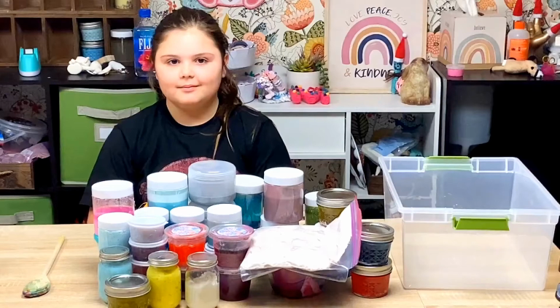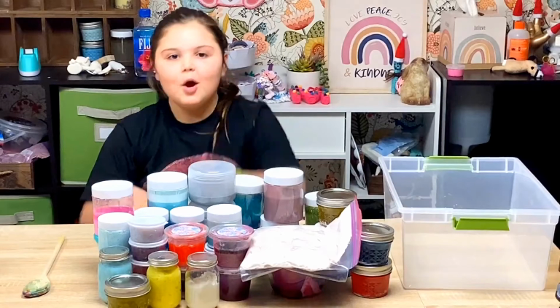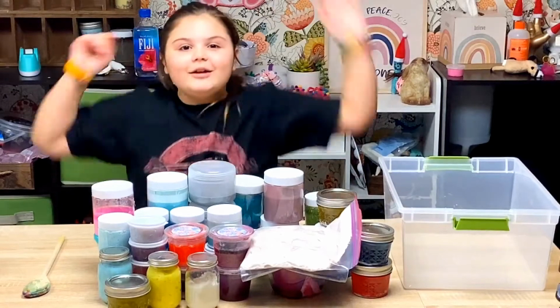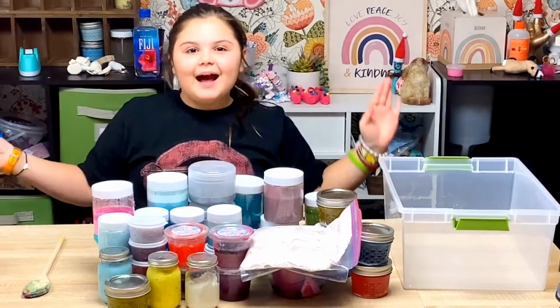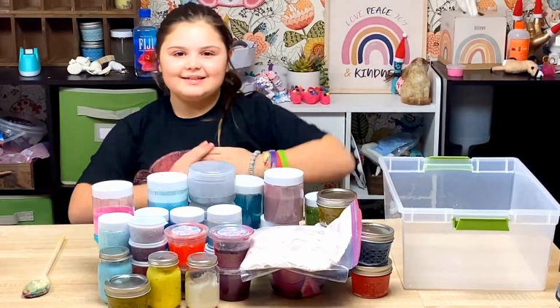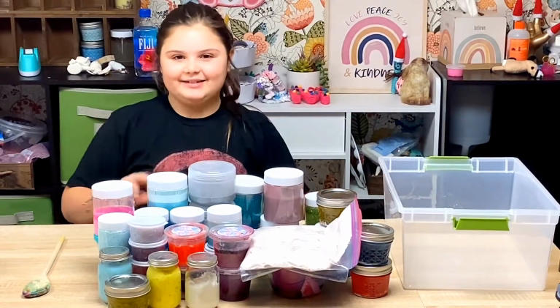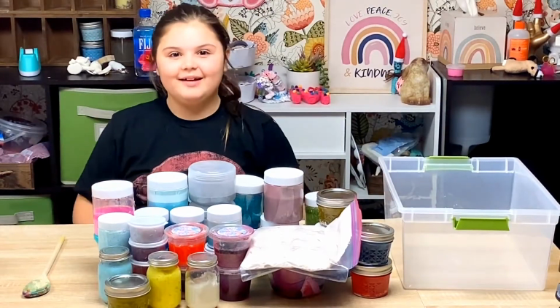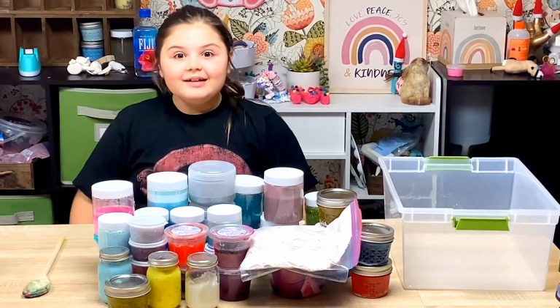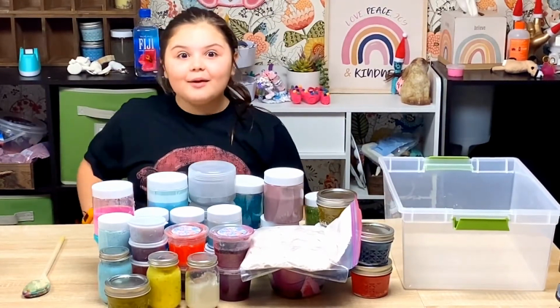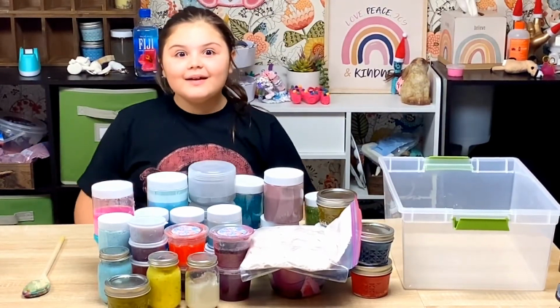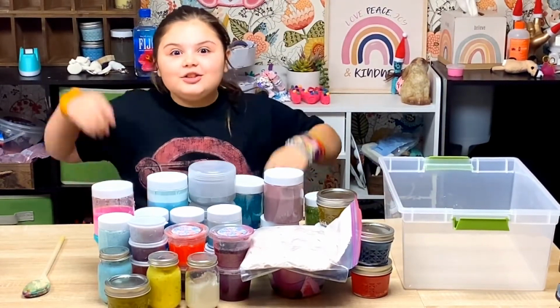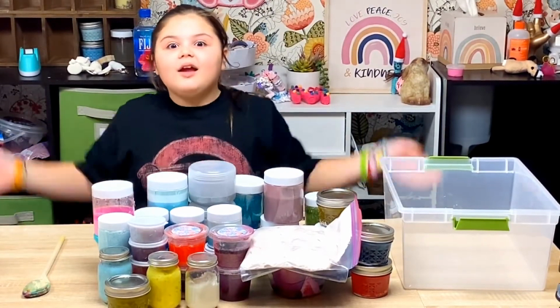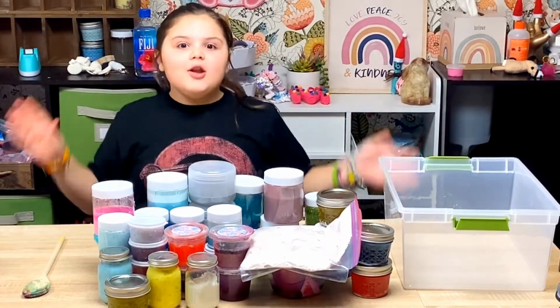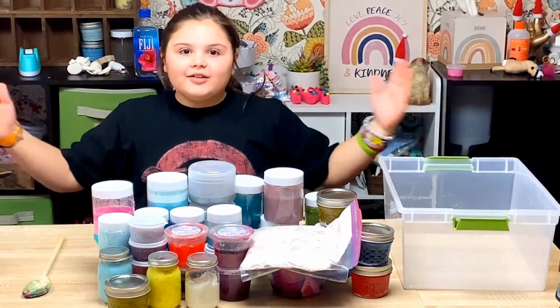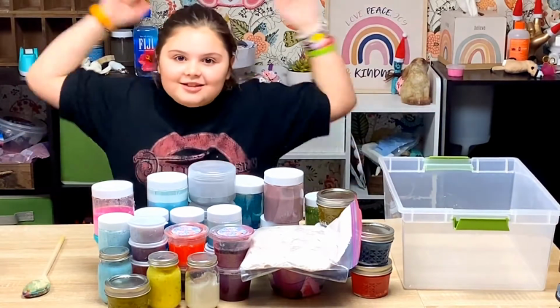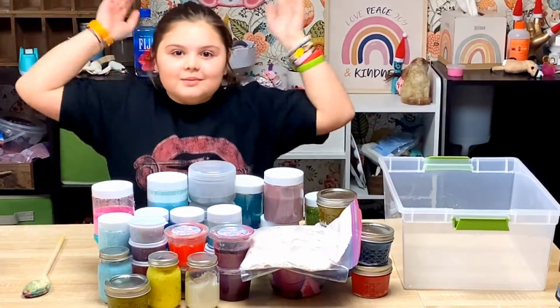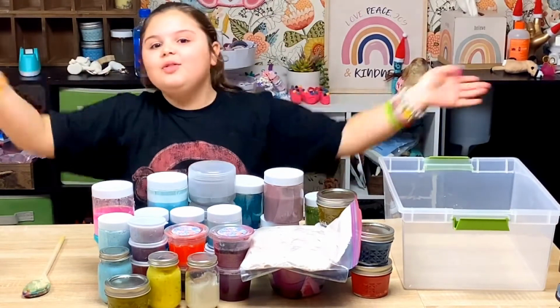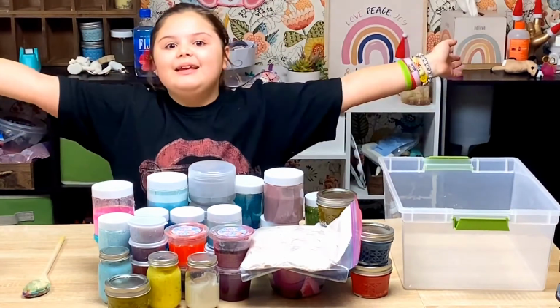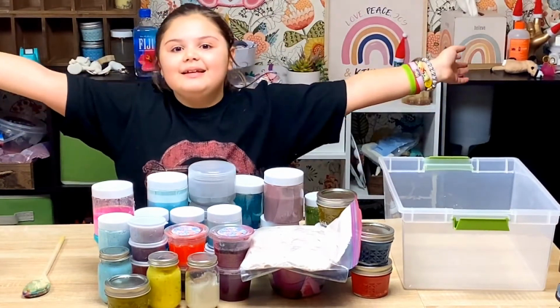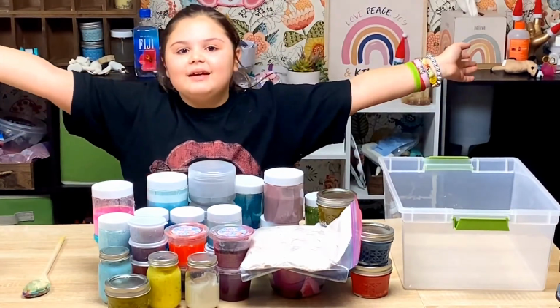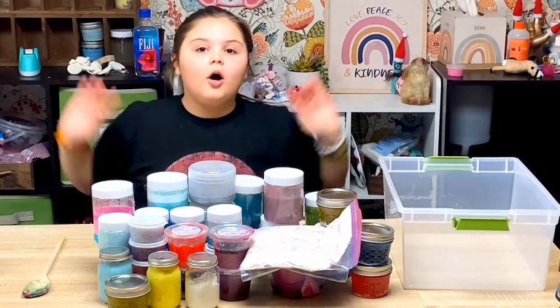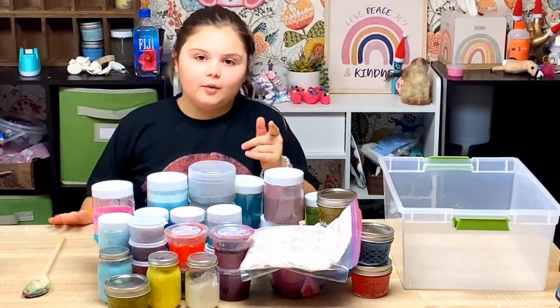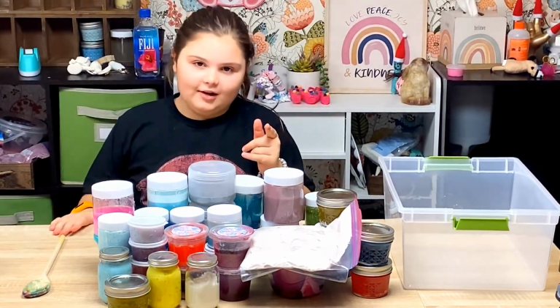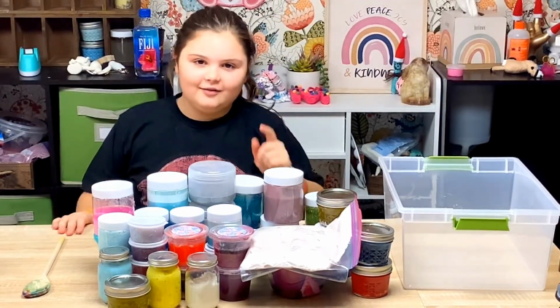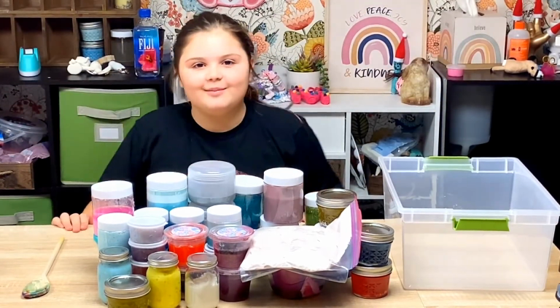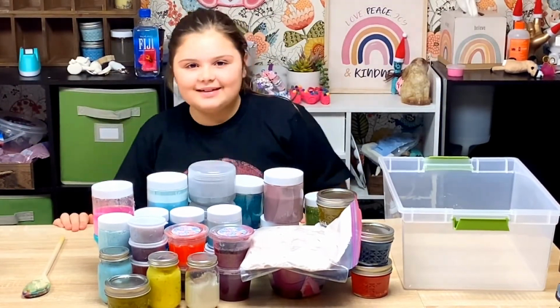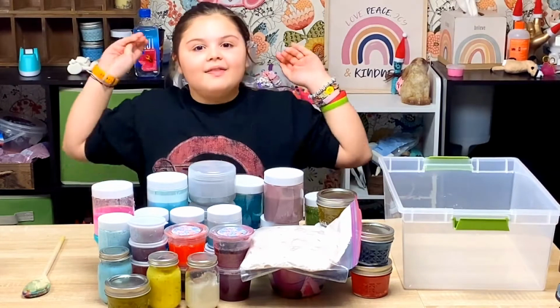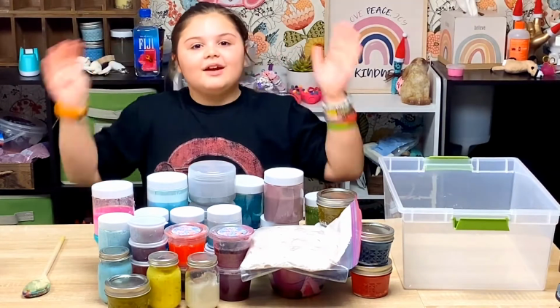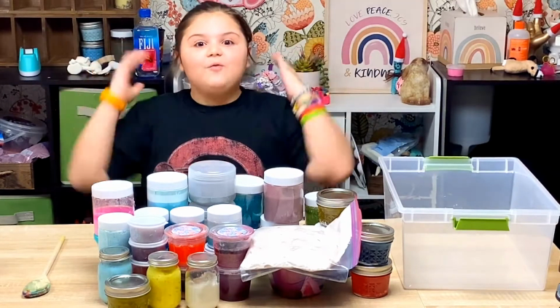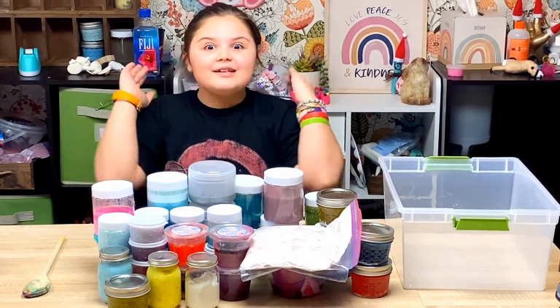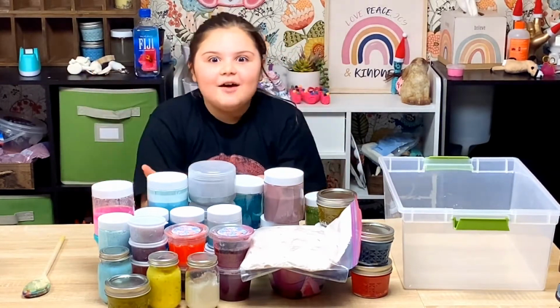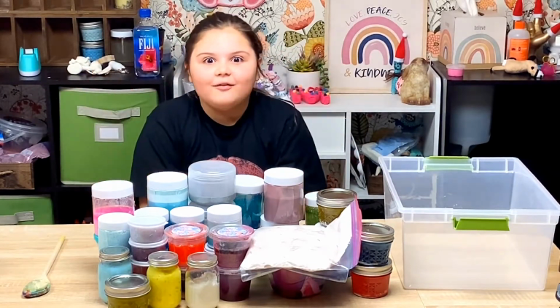What's up guys? It's Hashtag Molly here. Today we're doing a giant unactivated slime smoothie. Well, not all of them are unactivated, and there's 47 of them.